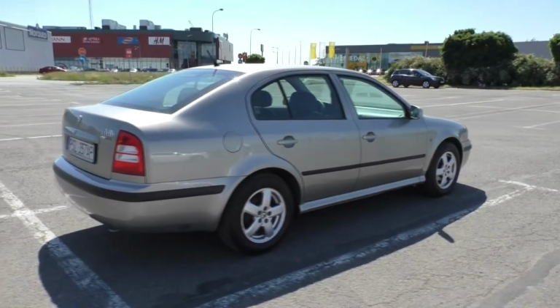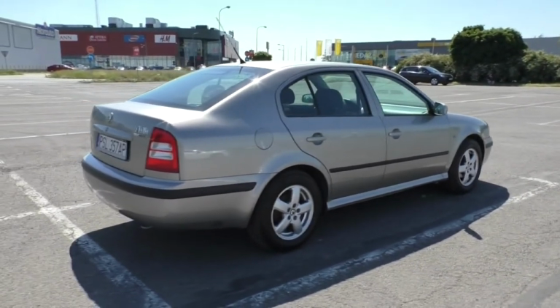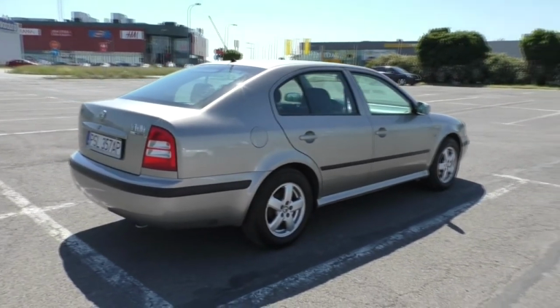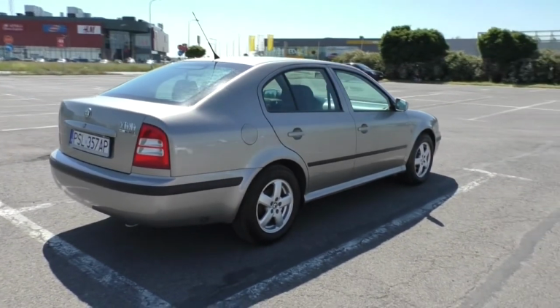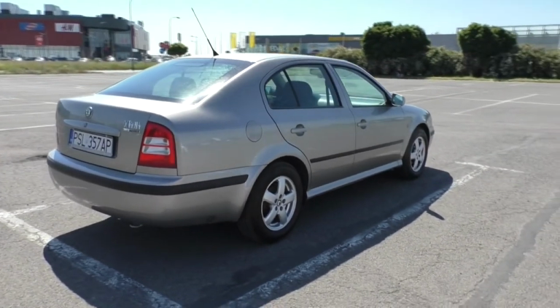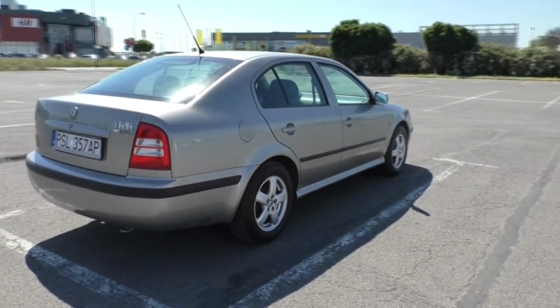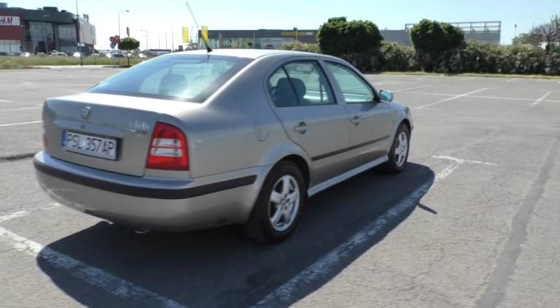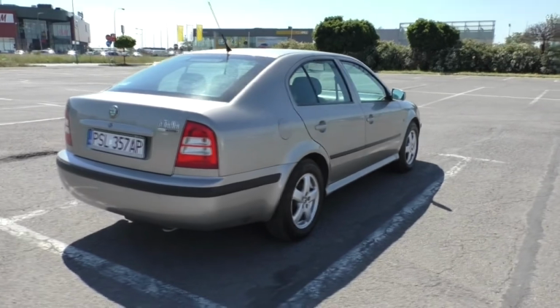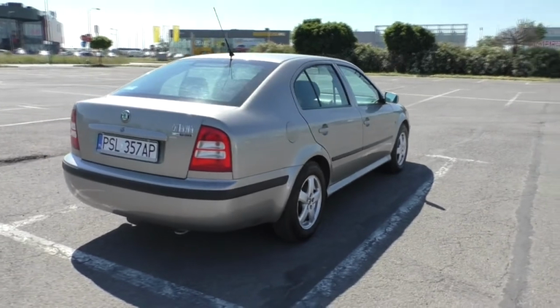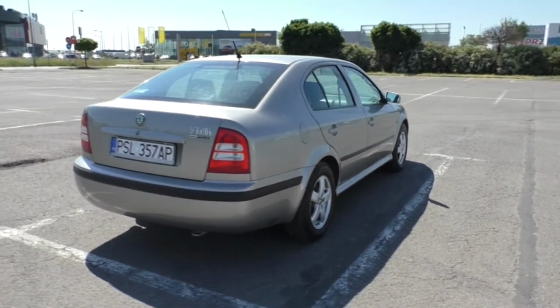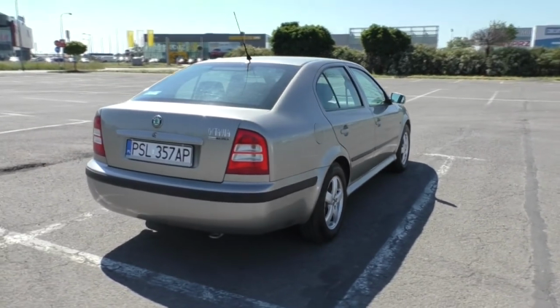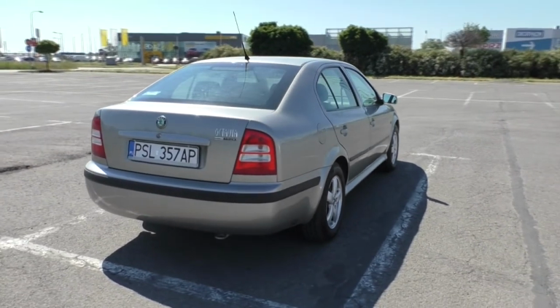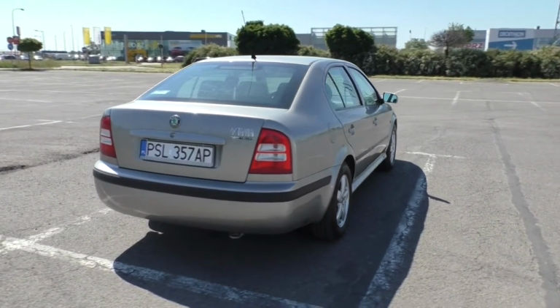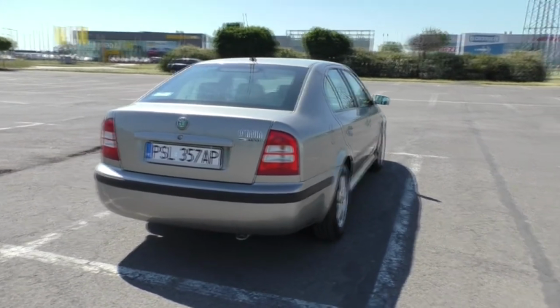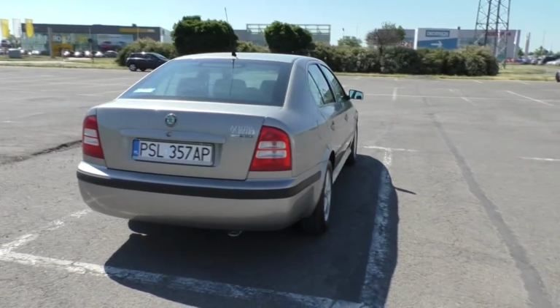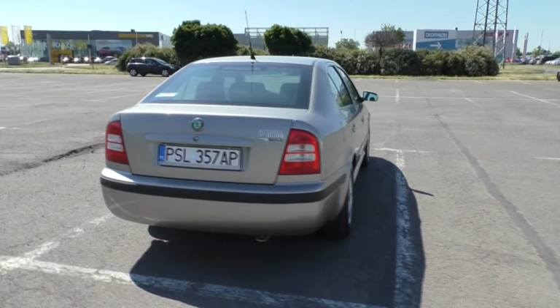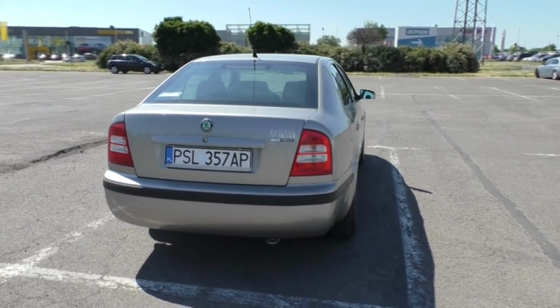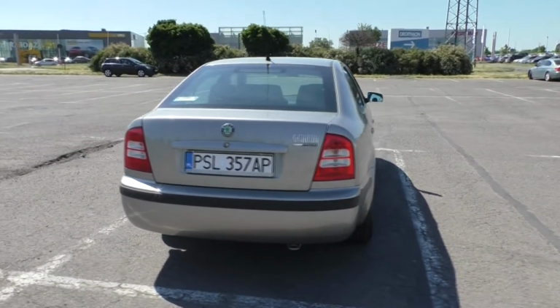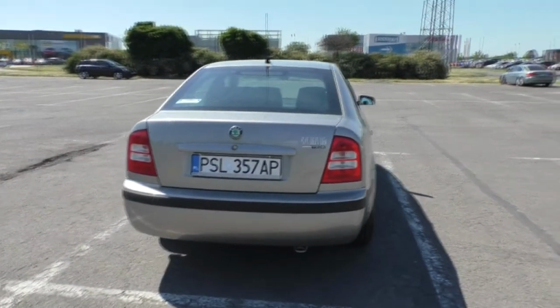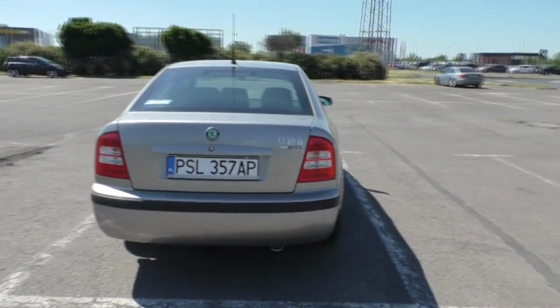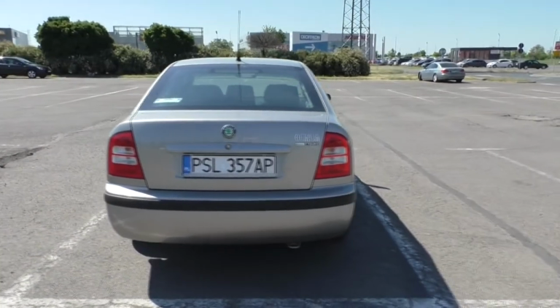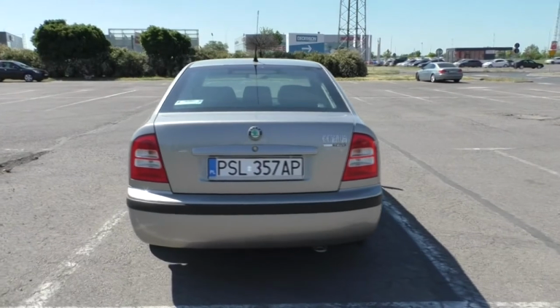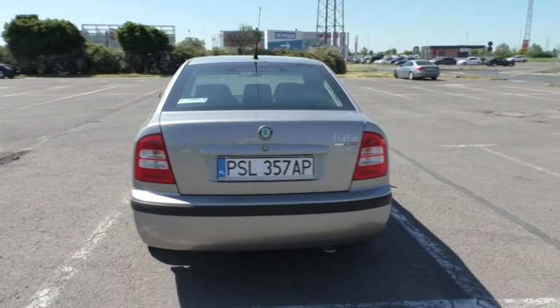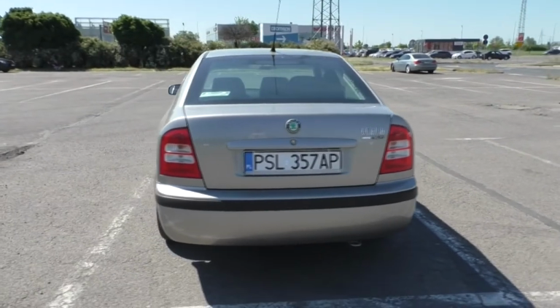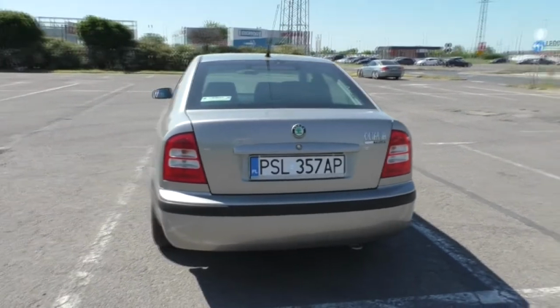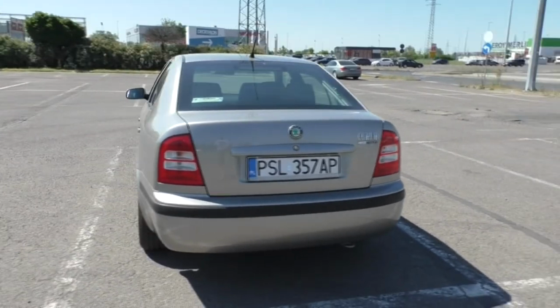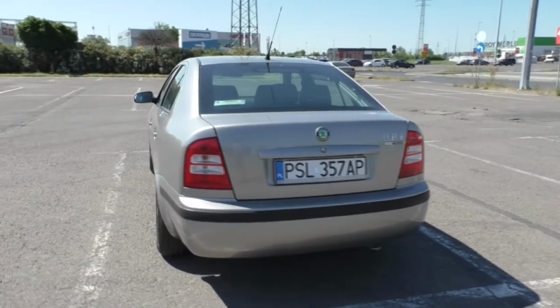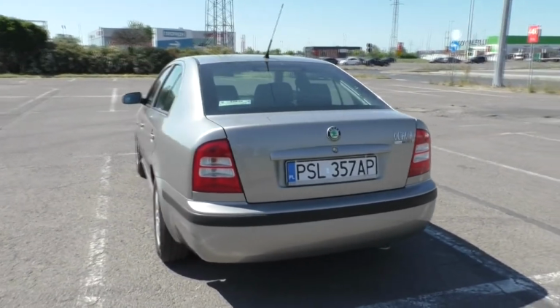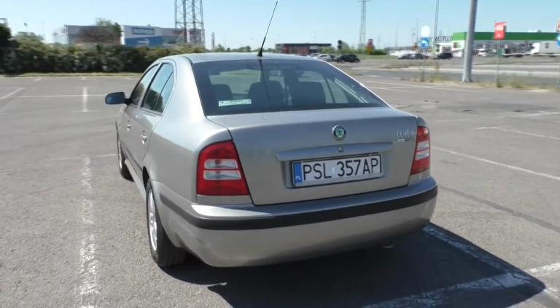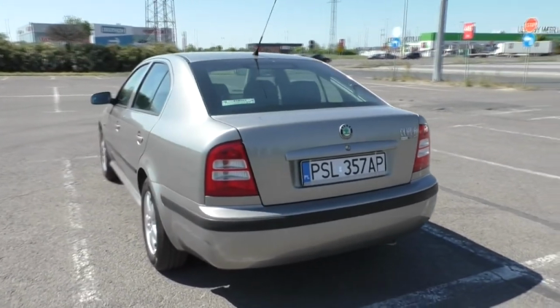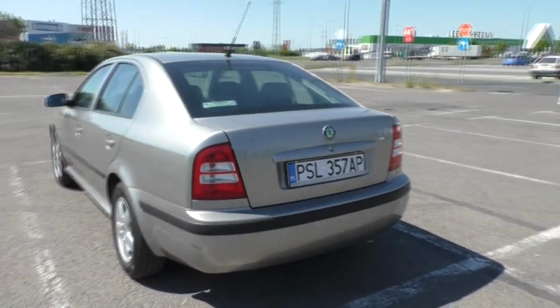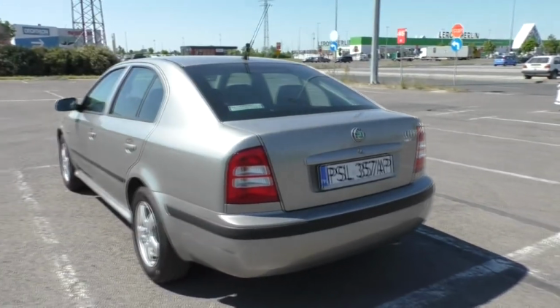As you can see, this example of Octavia is a hatchback body. In passenger cars, one can distinguish more body works though. Here they are.